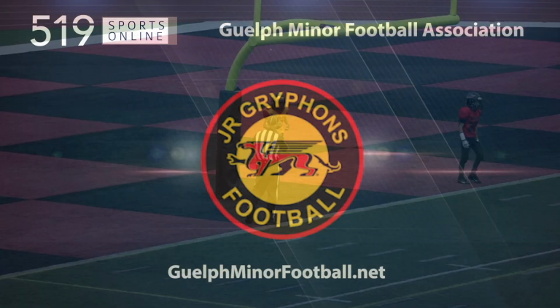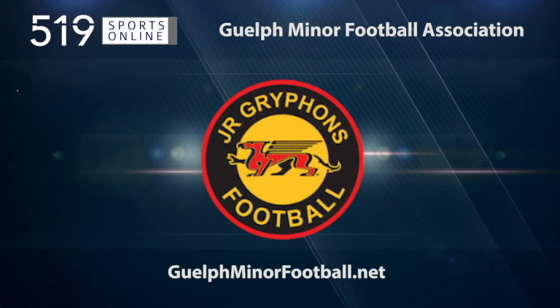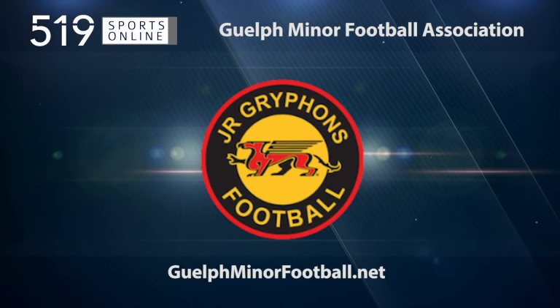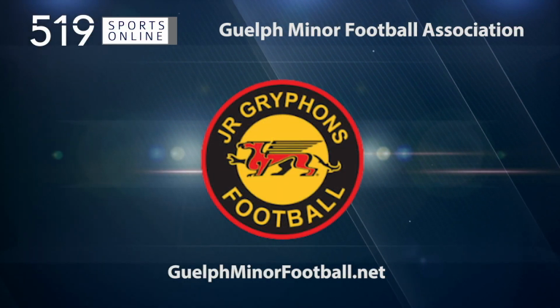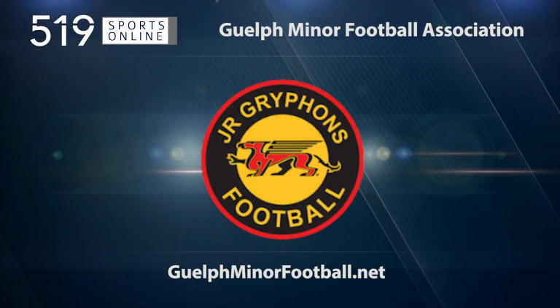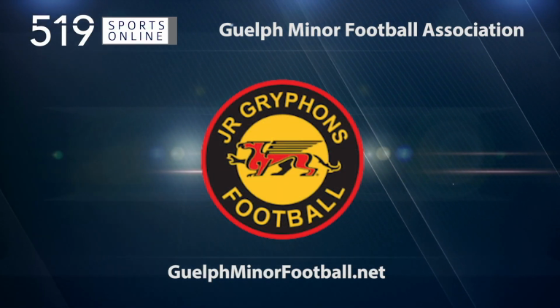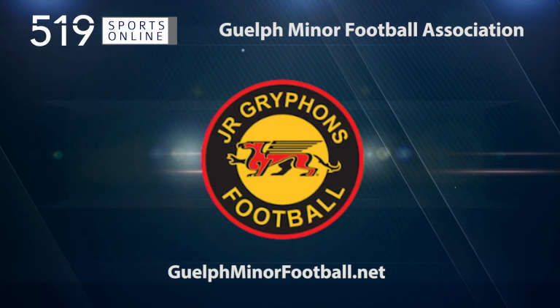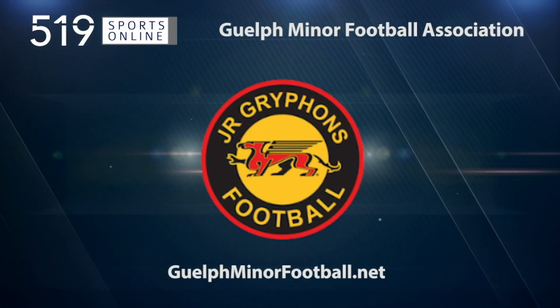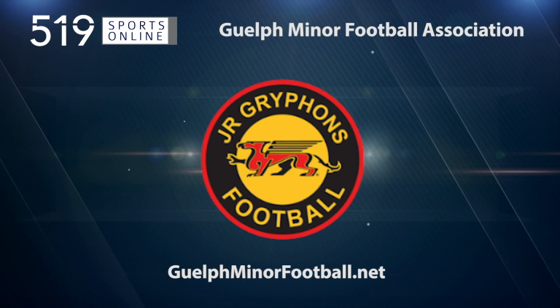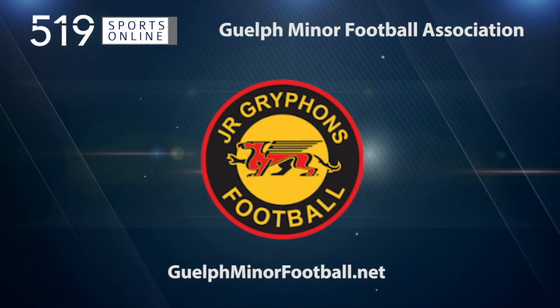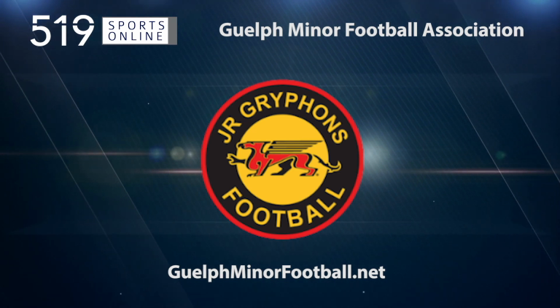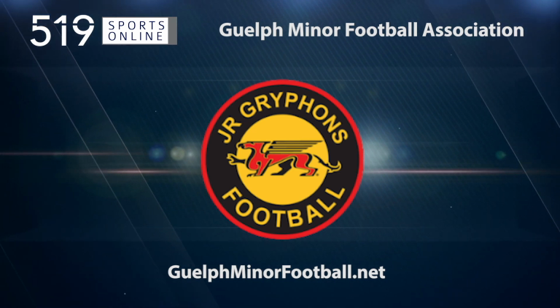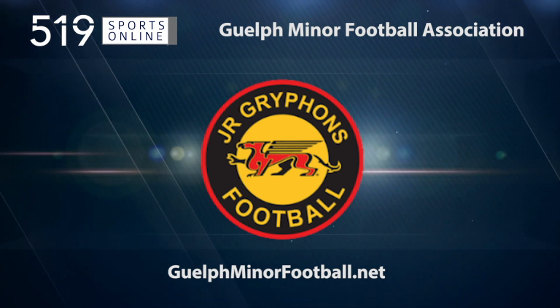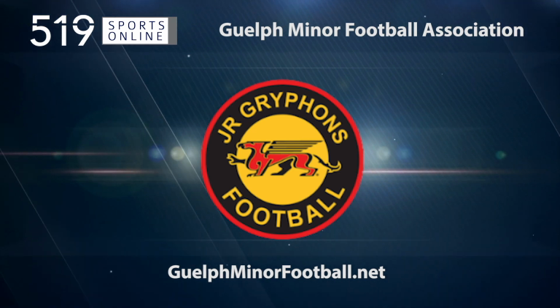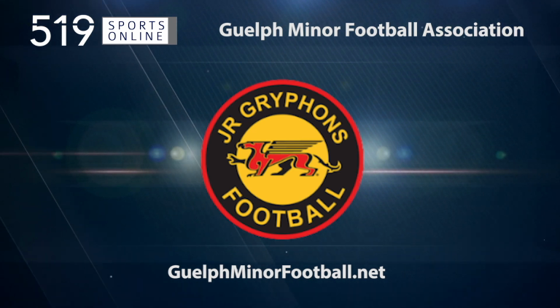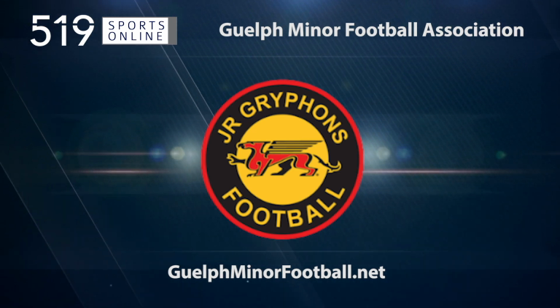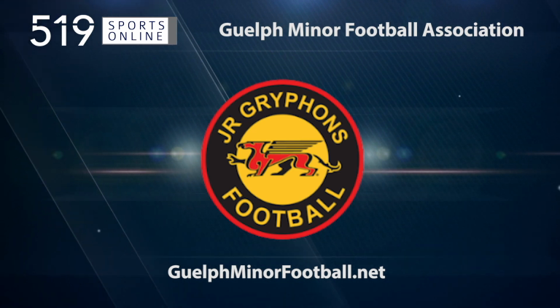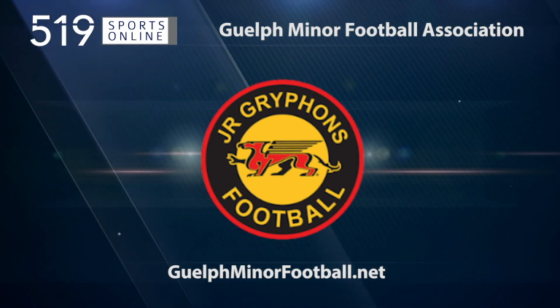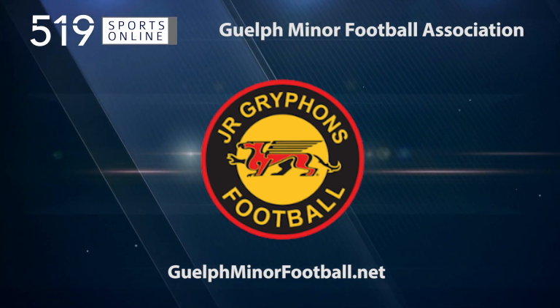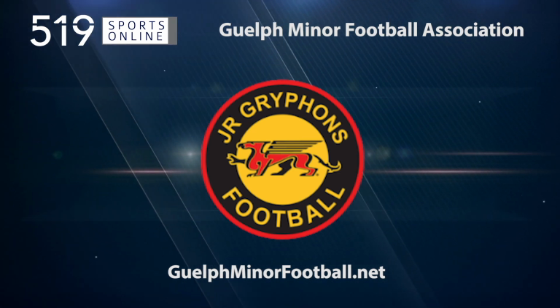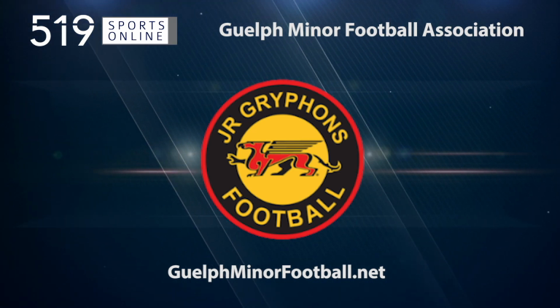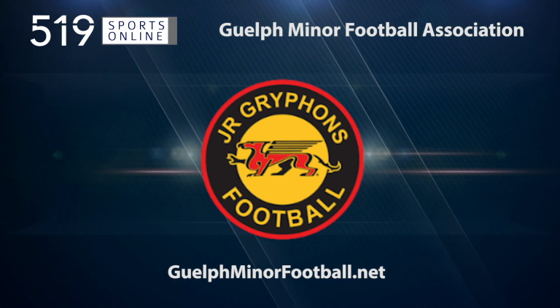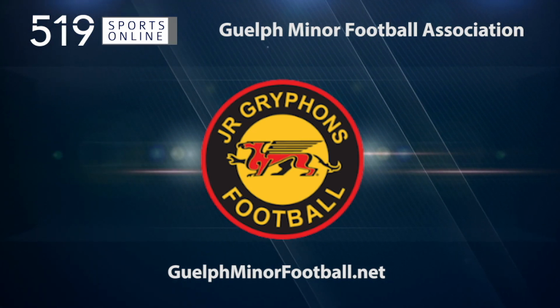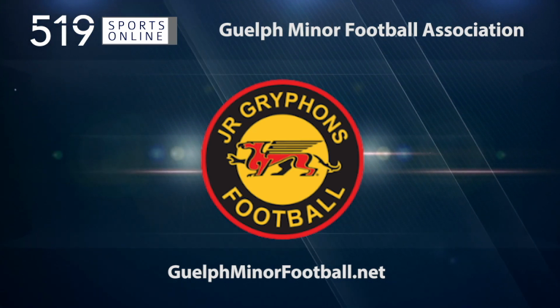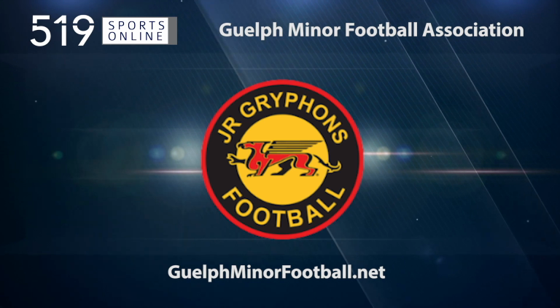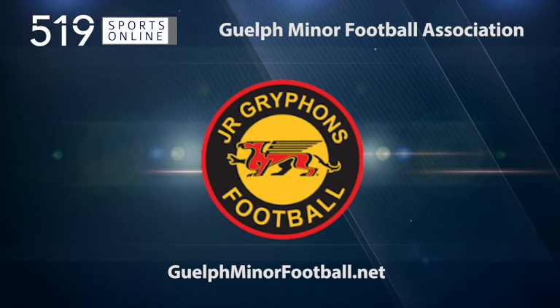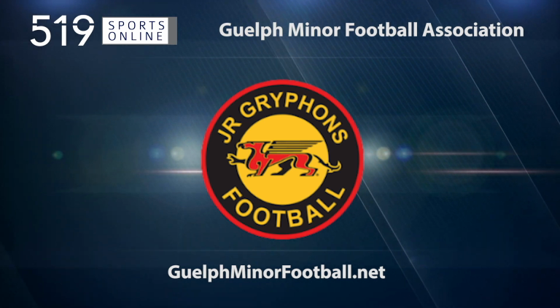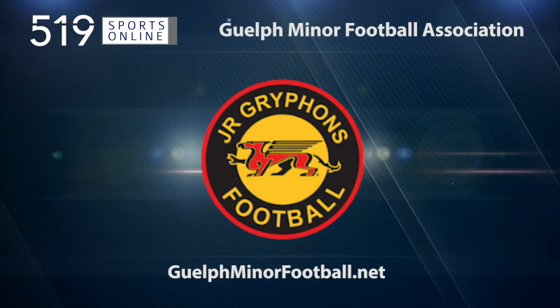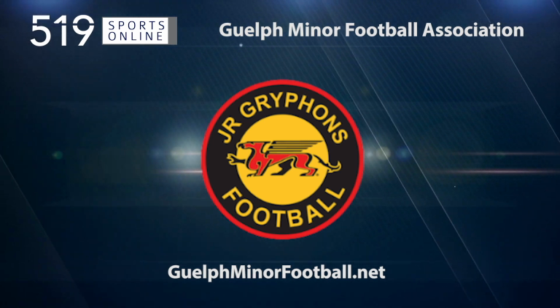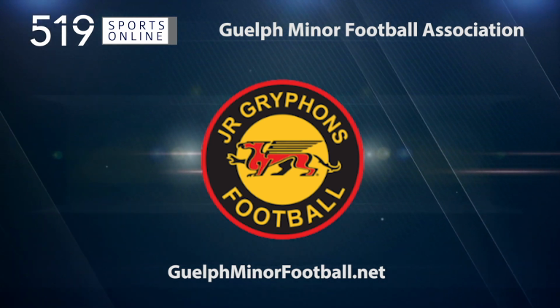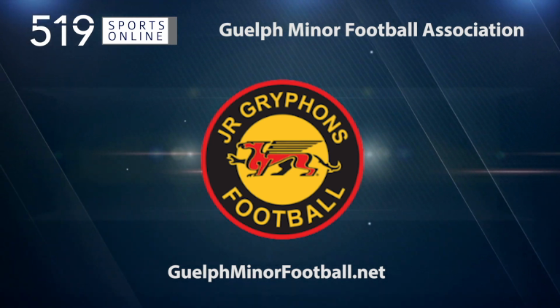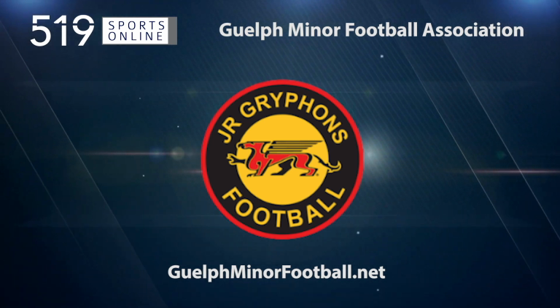Back to the highlights in a minute. First, a reminder: this video is presented by Guelph Minor Football. Sign up for fall football at GuelphMinorFootball.net.